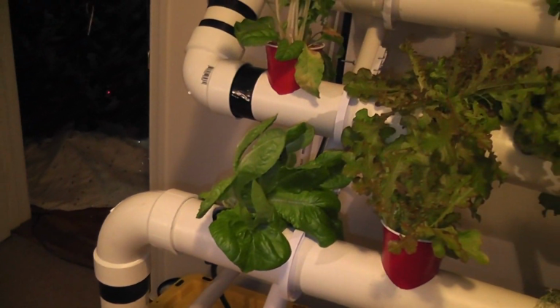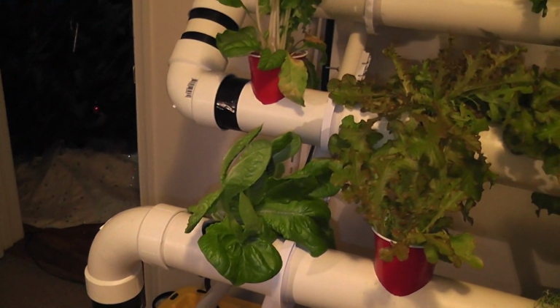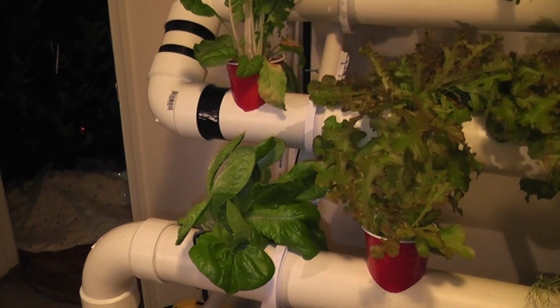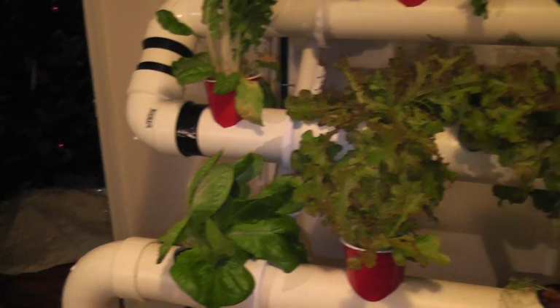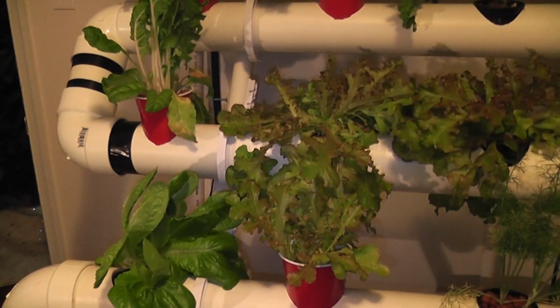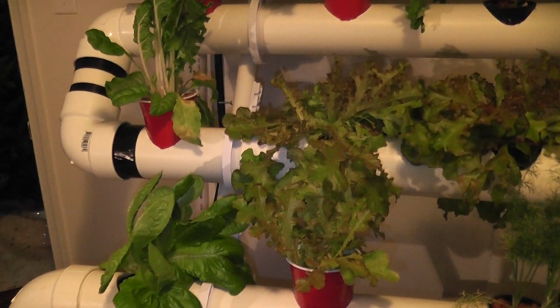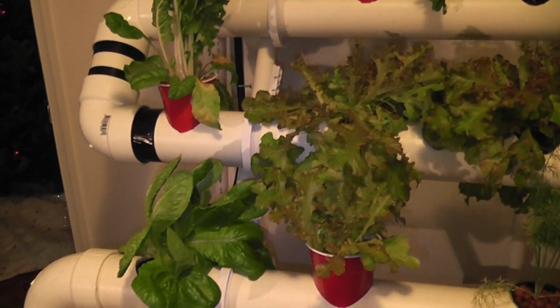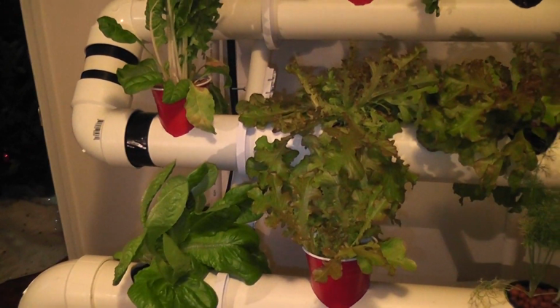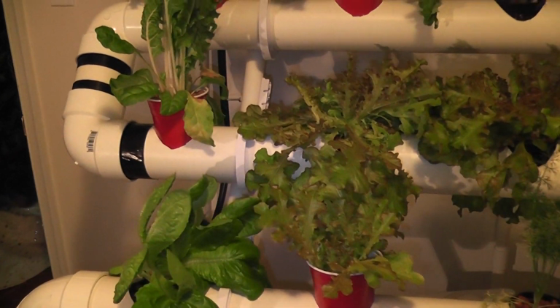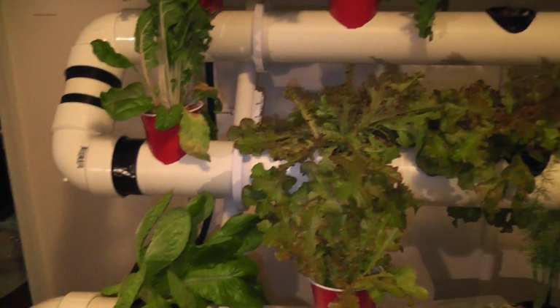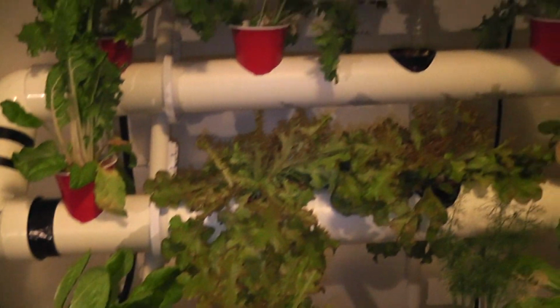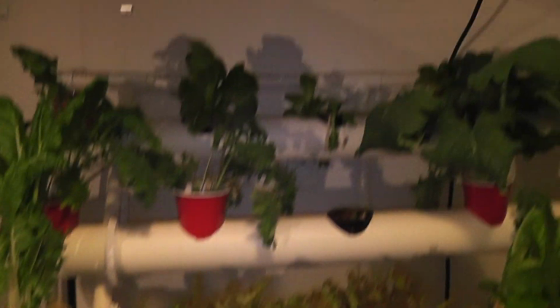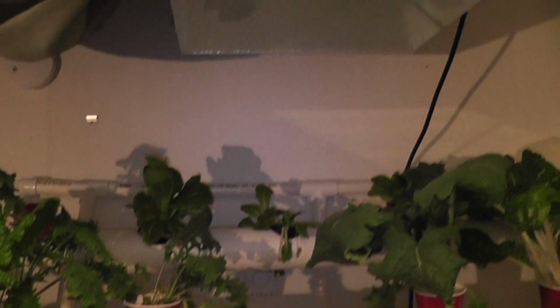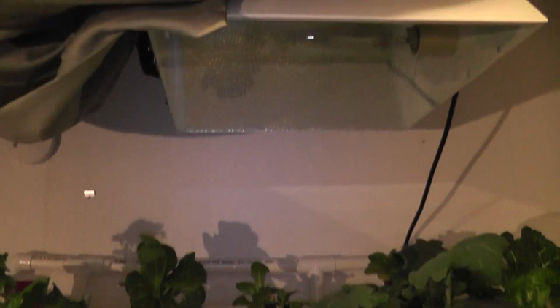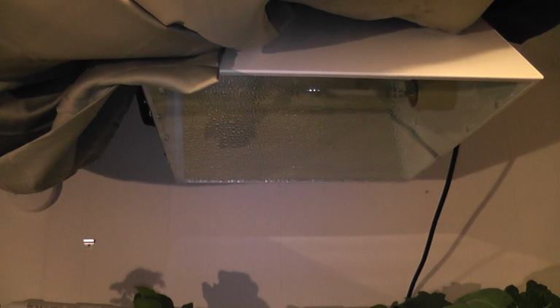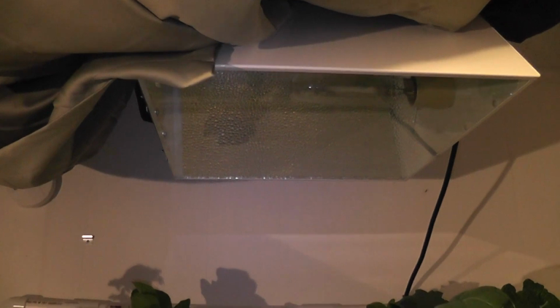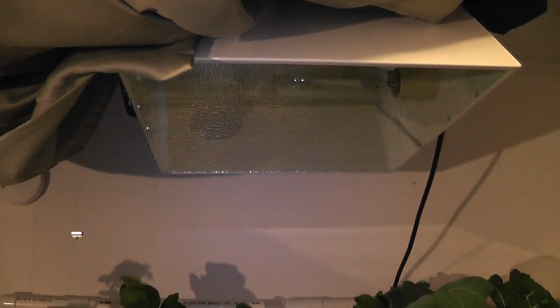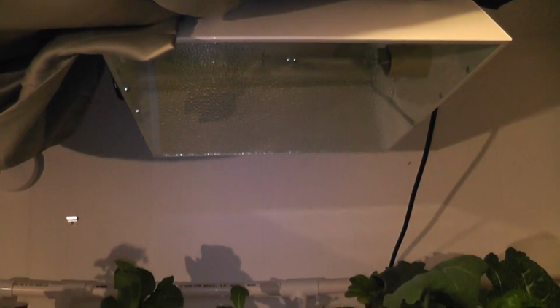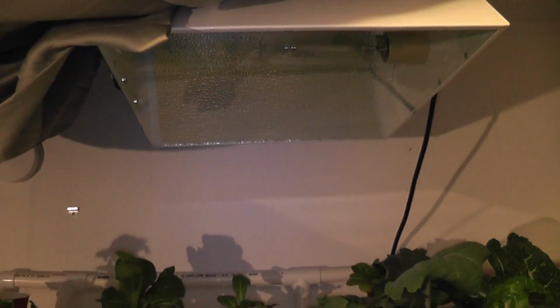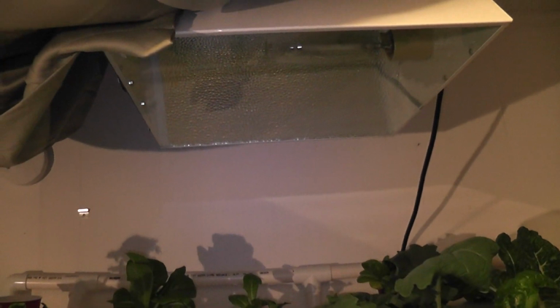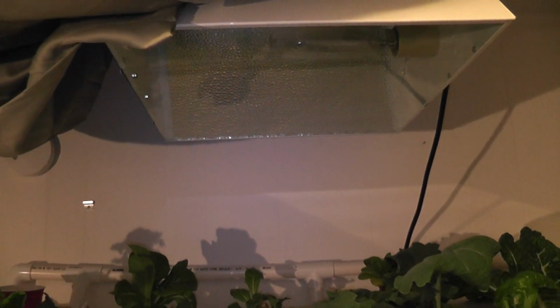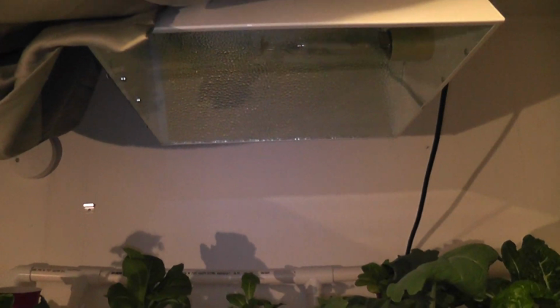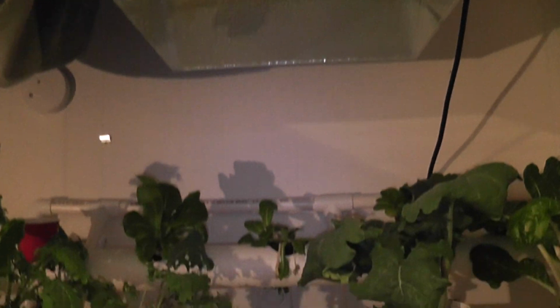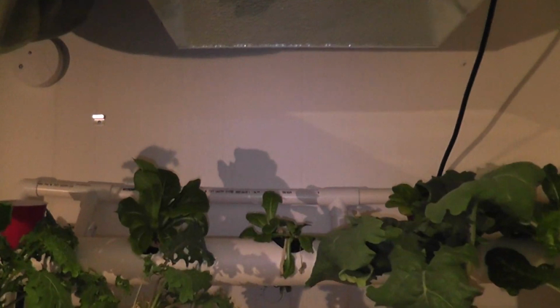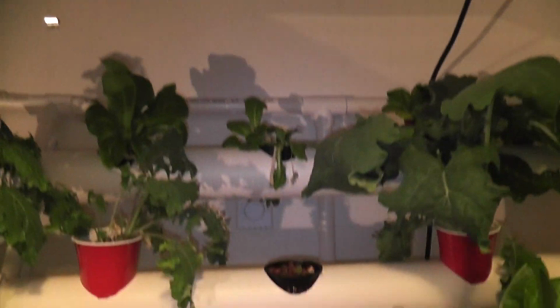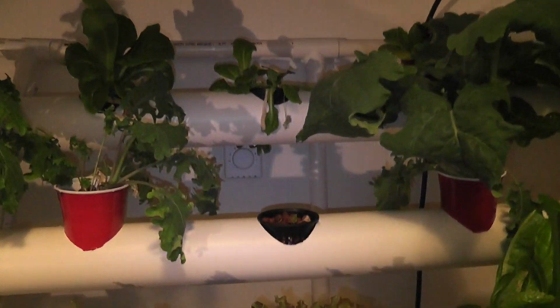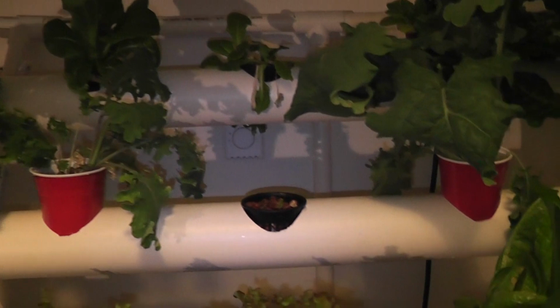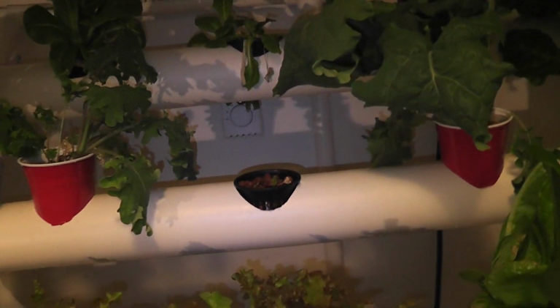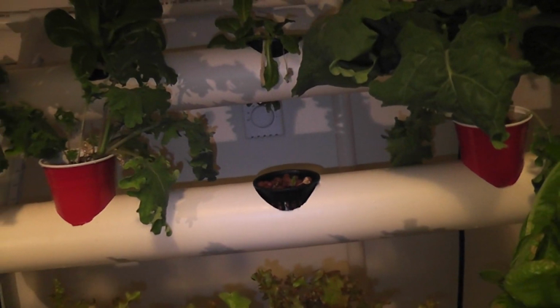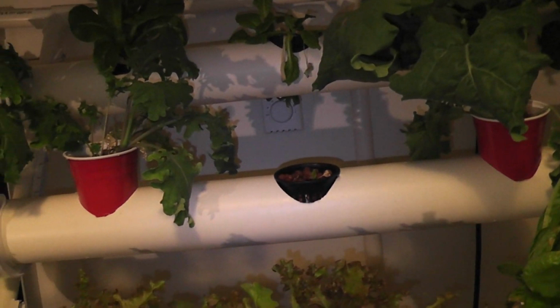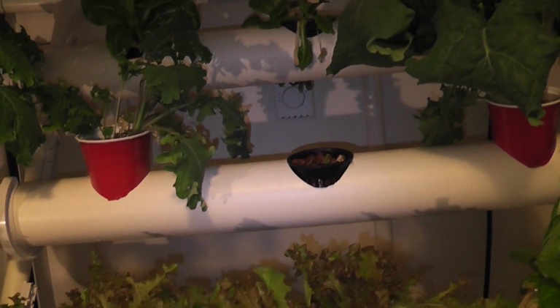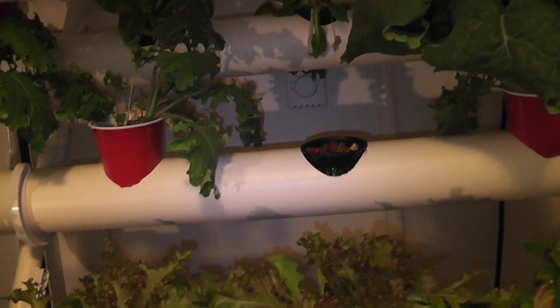So the plants get a steady supply of oxygen, food, and water. Up there is the artificial sunlight — a 400-watt sodium highlight. I have it off now because it would create a very orange tint and make it kind of hard to video.